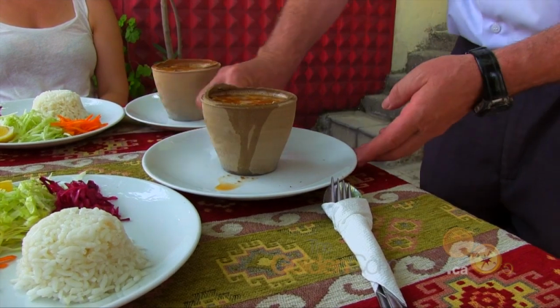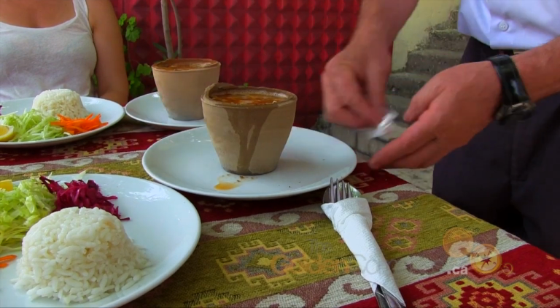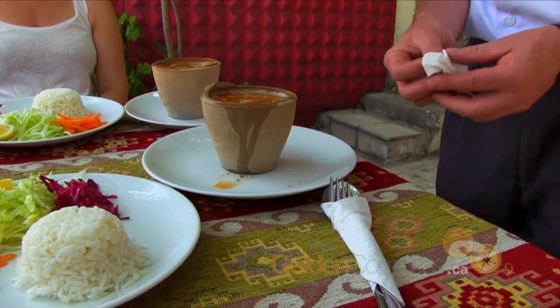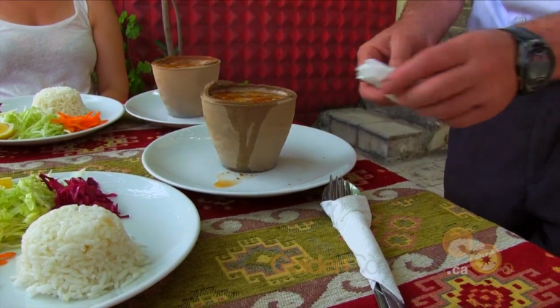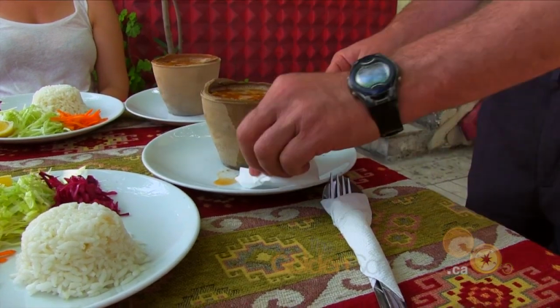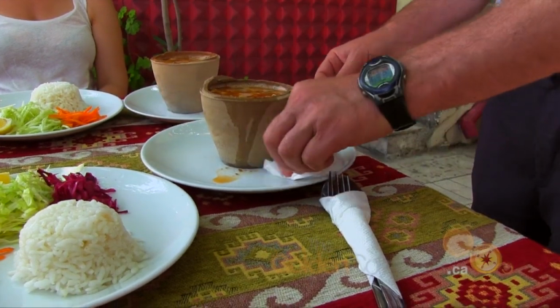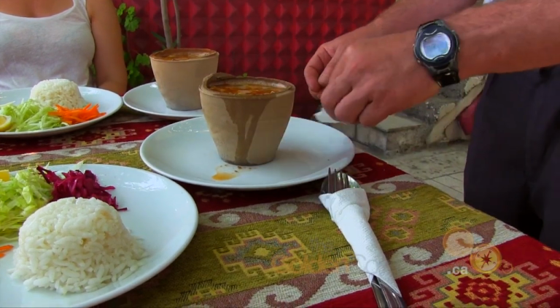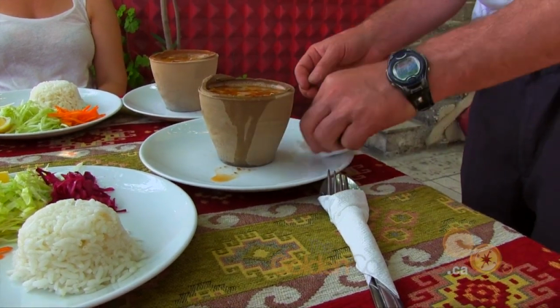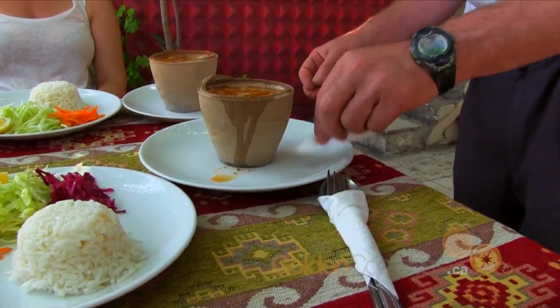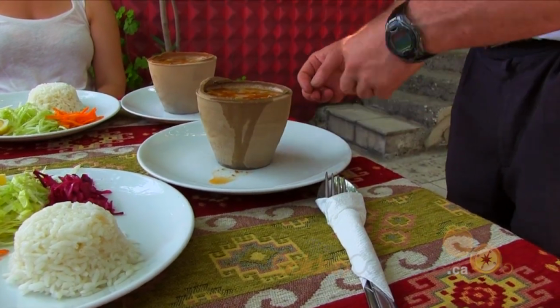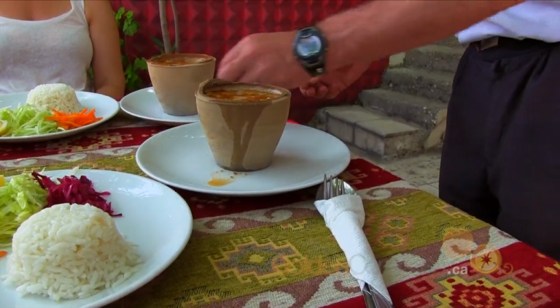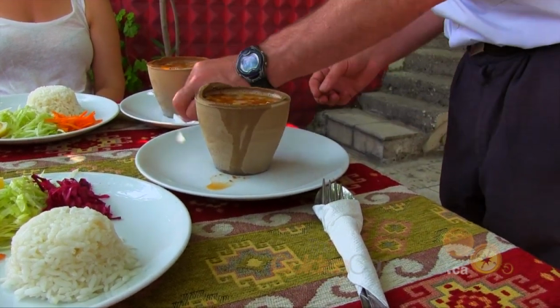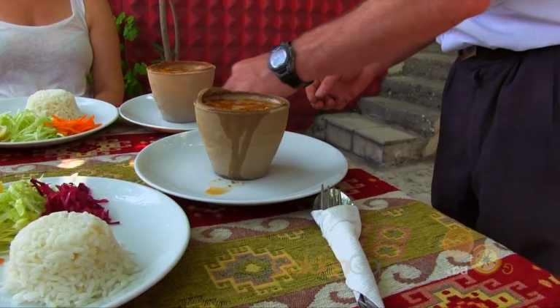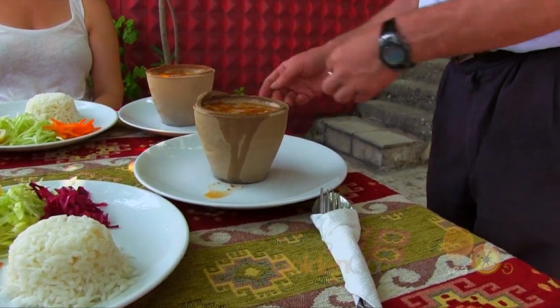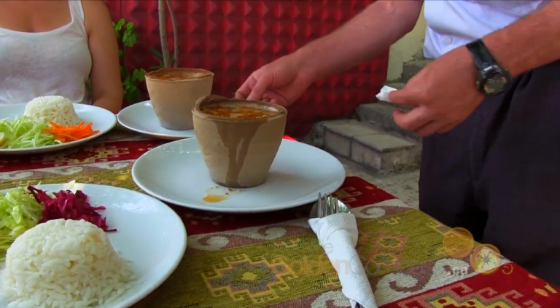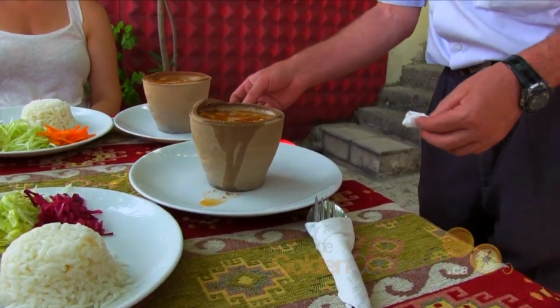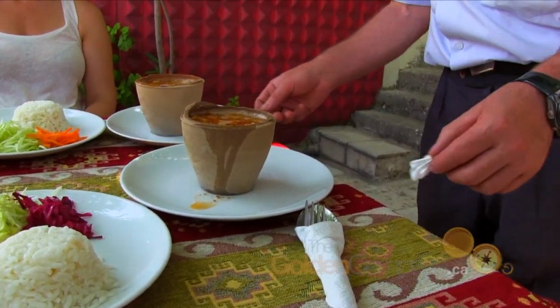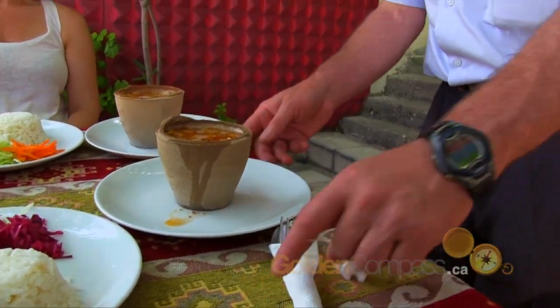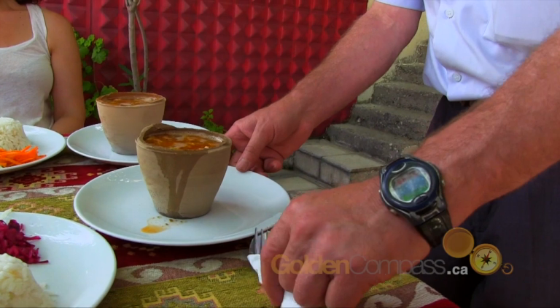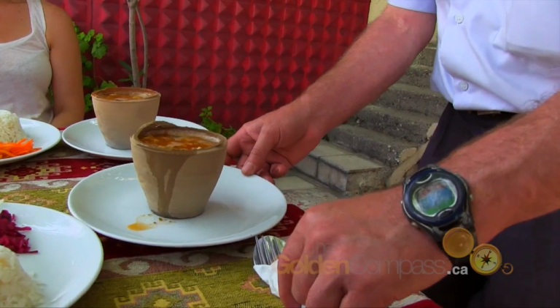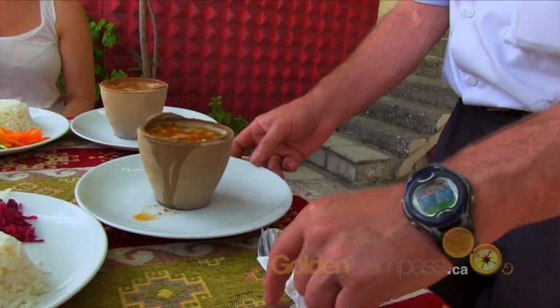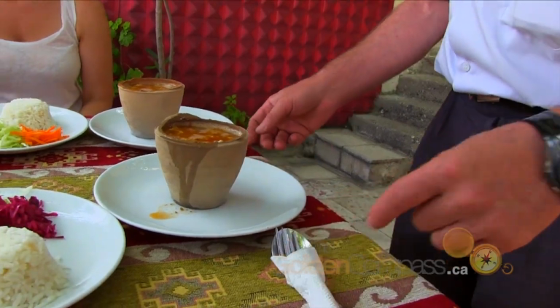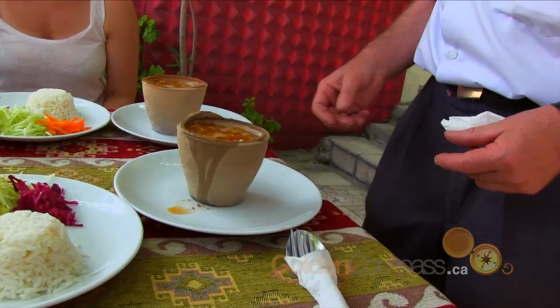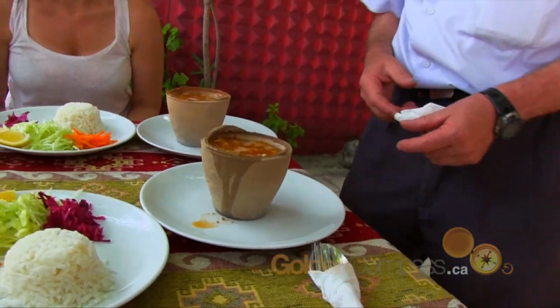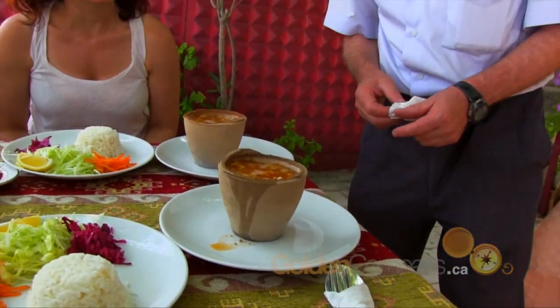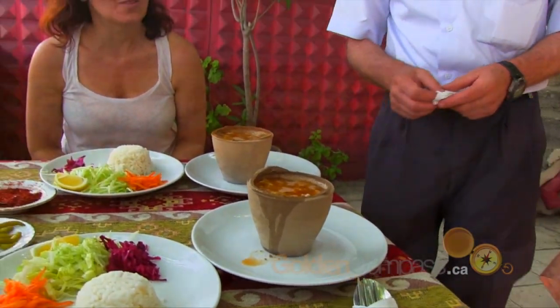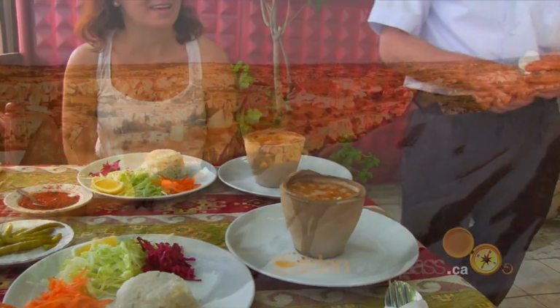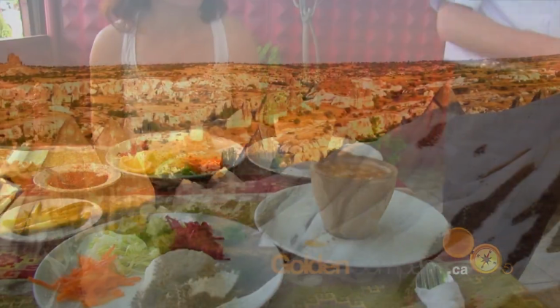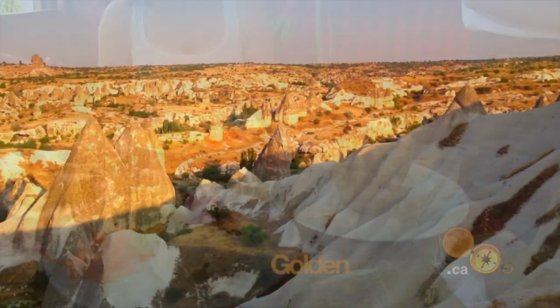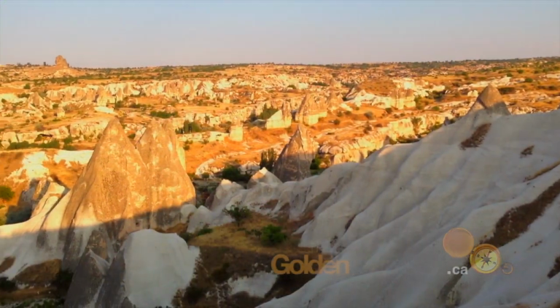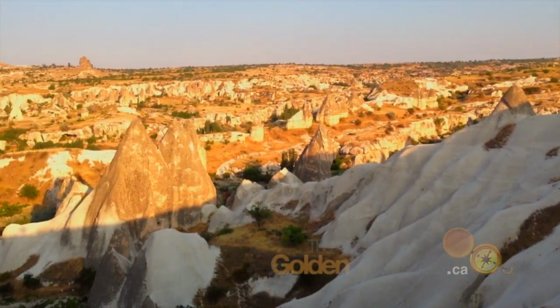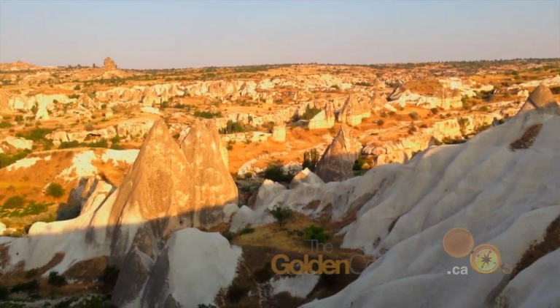Next up, we take to the skies and enjoy a balloon ride over Cappadocia. We'll get some breathtaking views of the town and the rock formations.